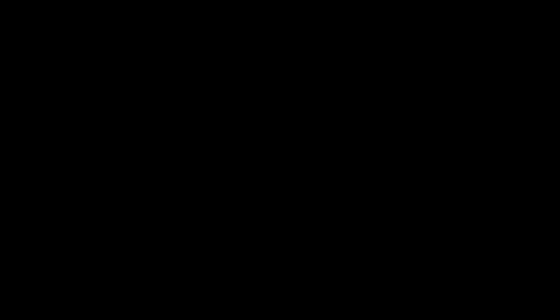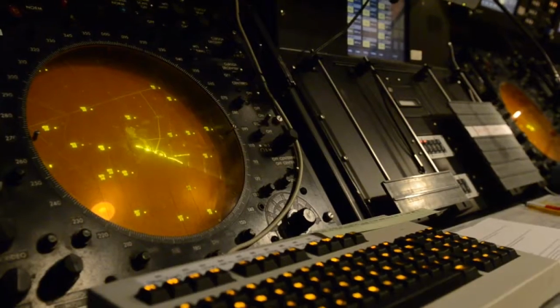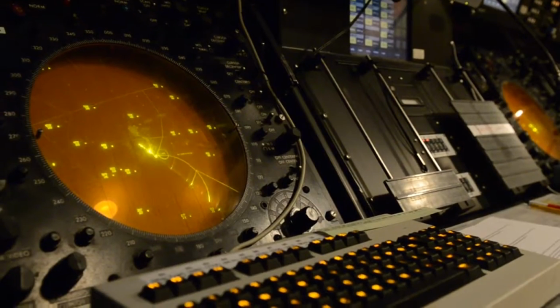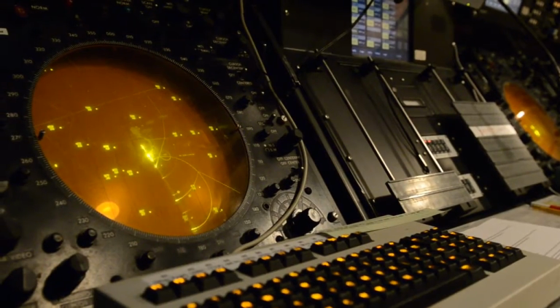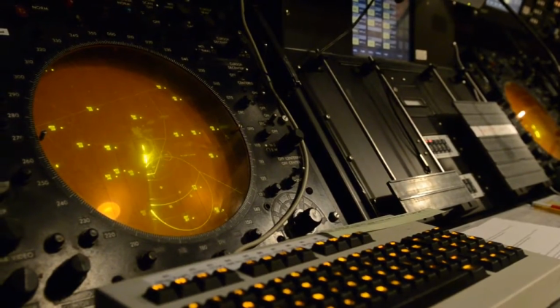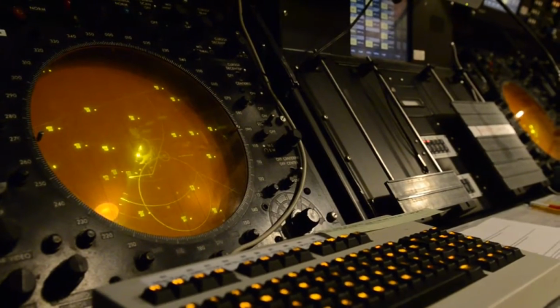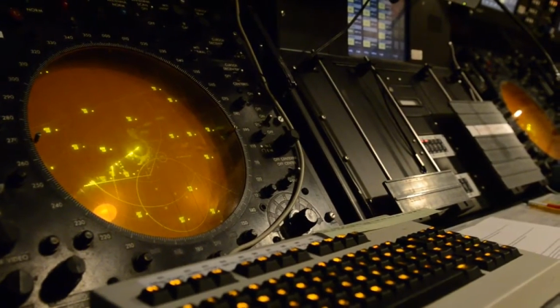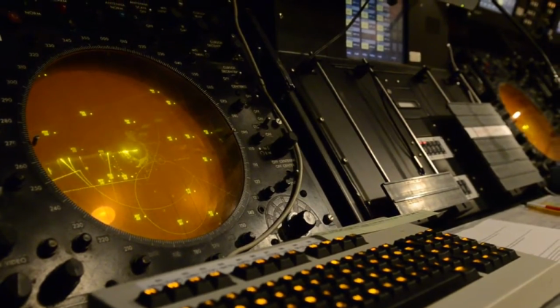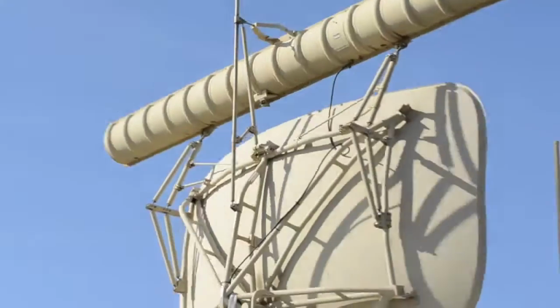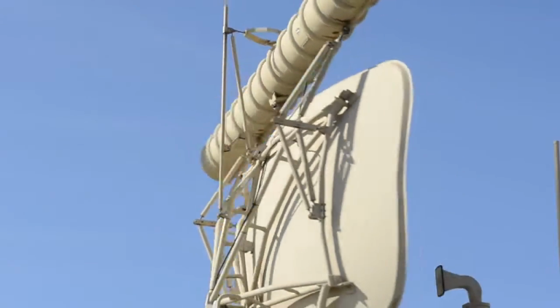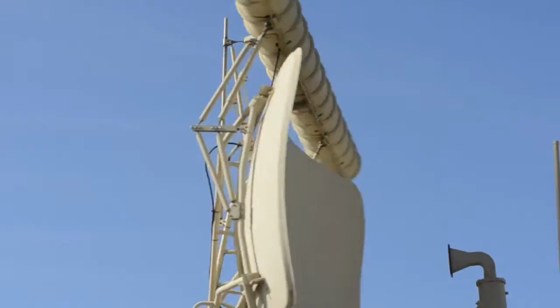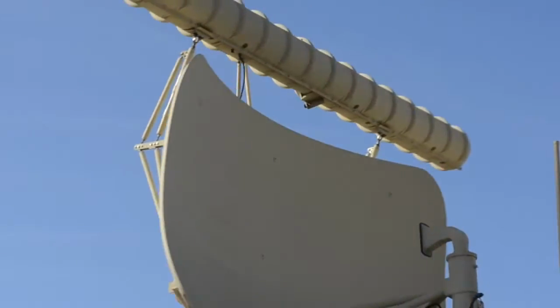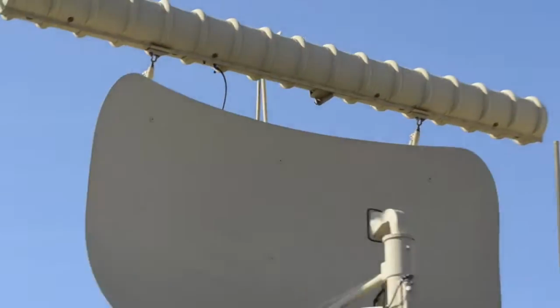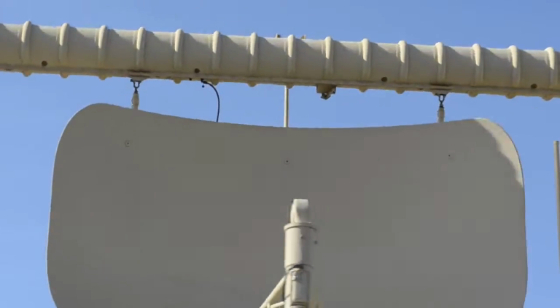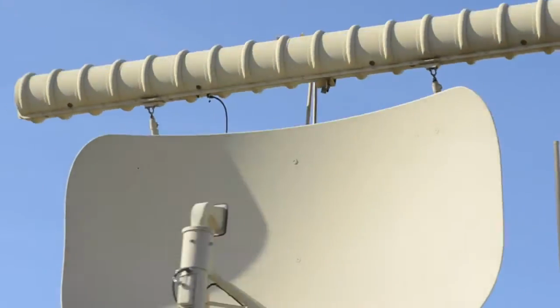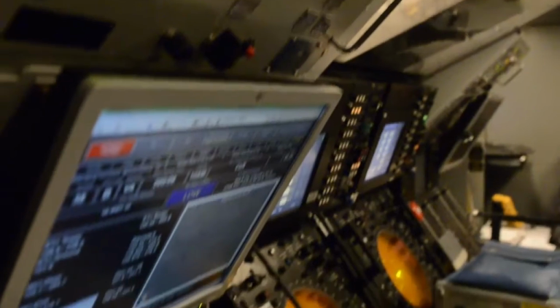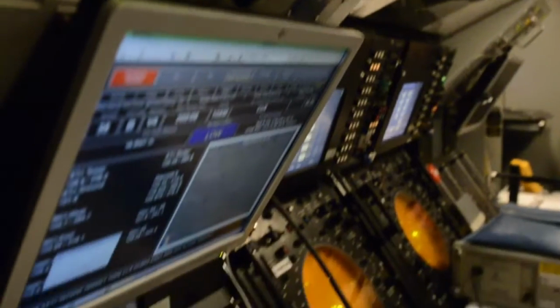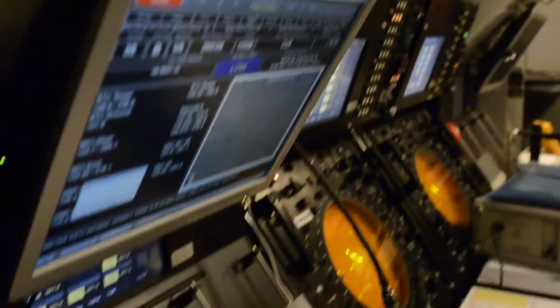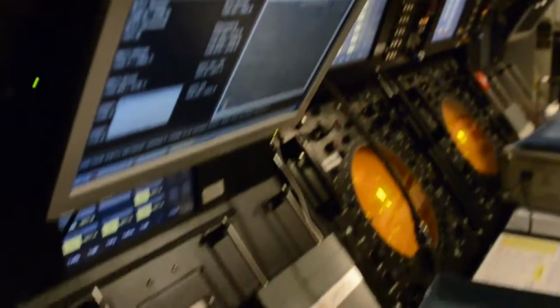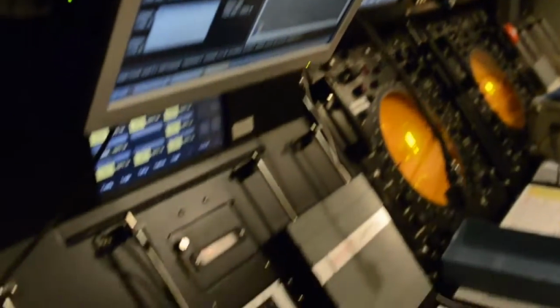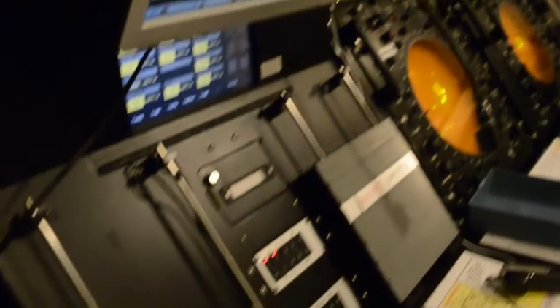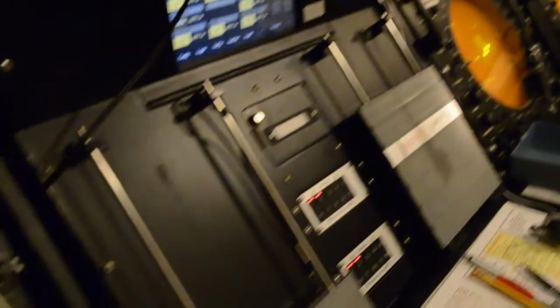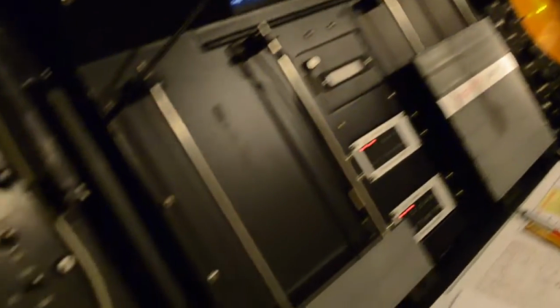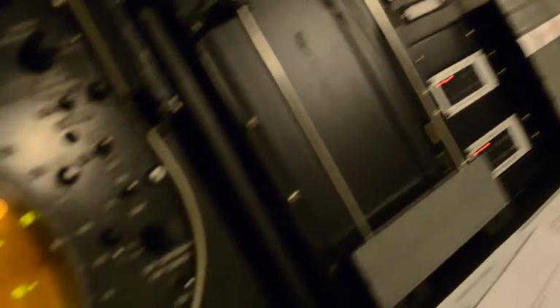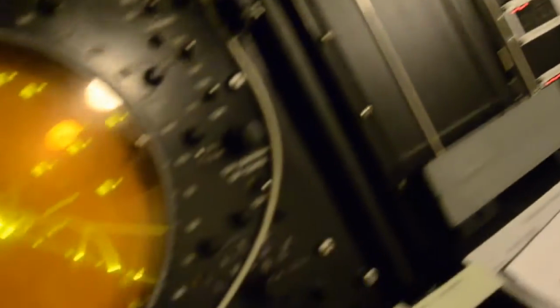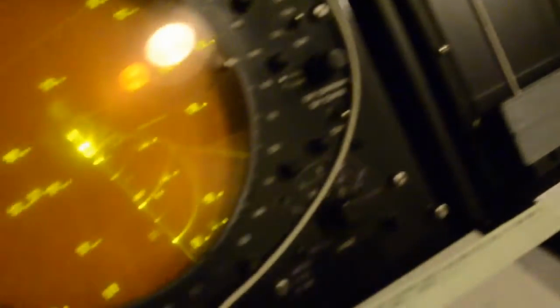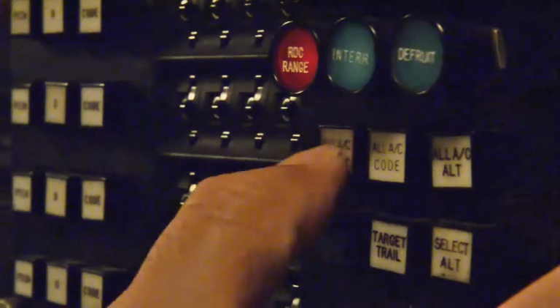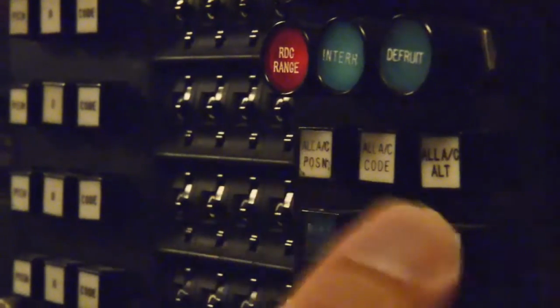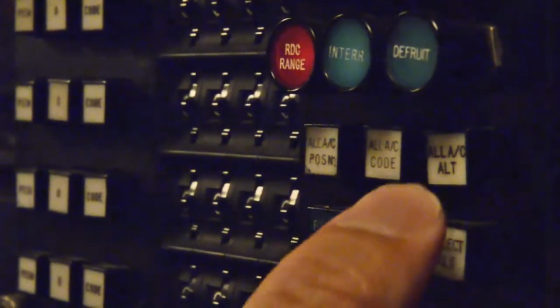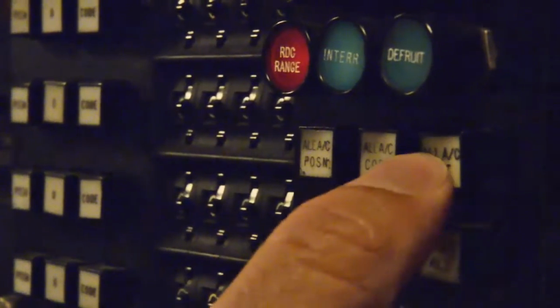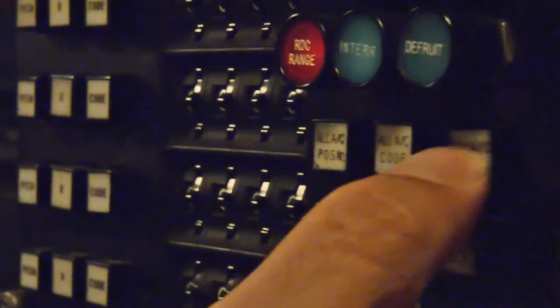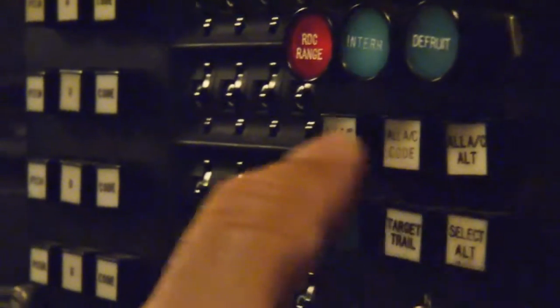I'm Tech Sergeant Jason Bishop and I maintain the radar system for the Air National Guard. We maintain all the radar and associated equipment that the air traffic controllers use to control the airspace.